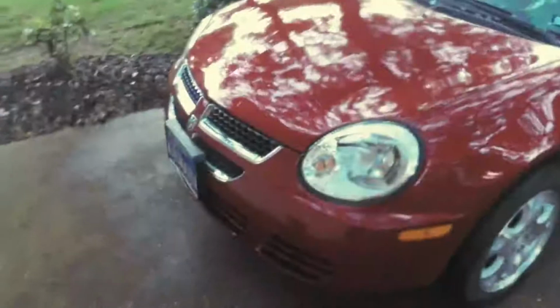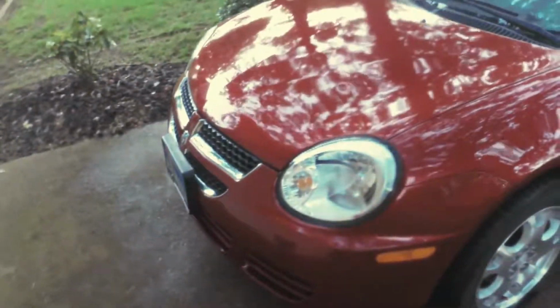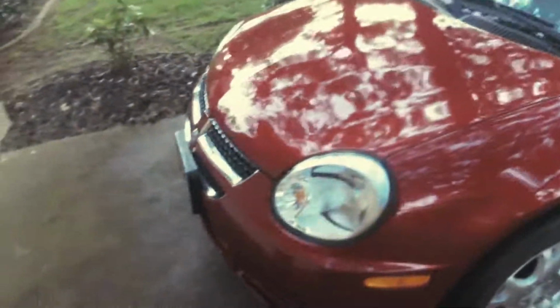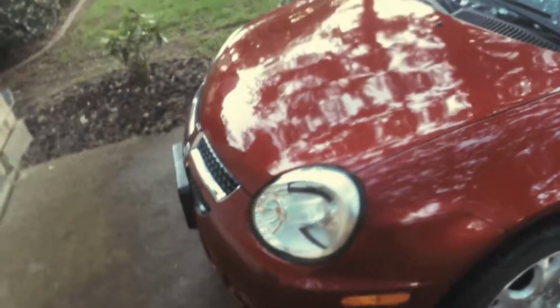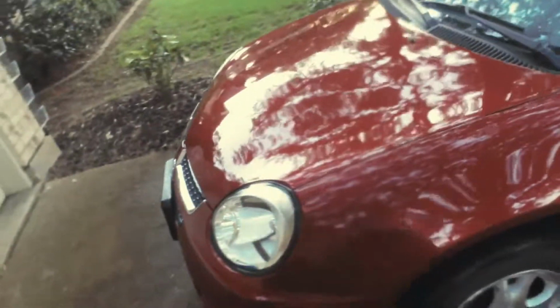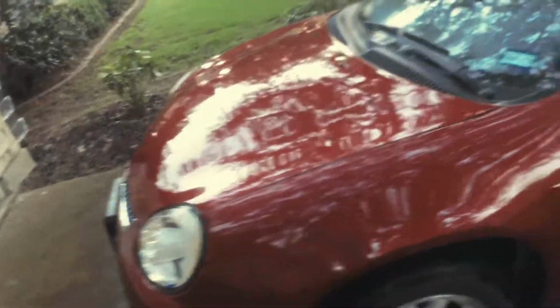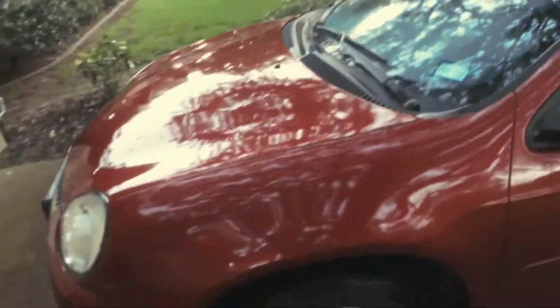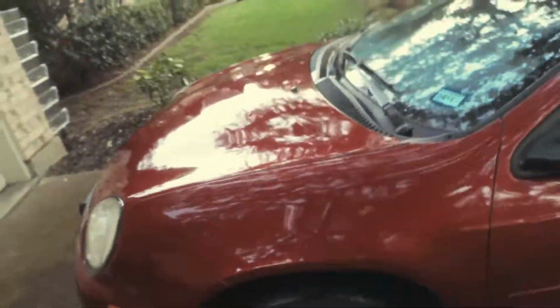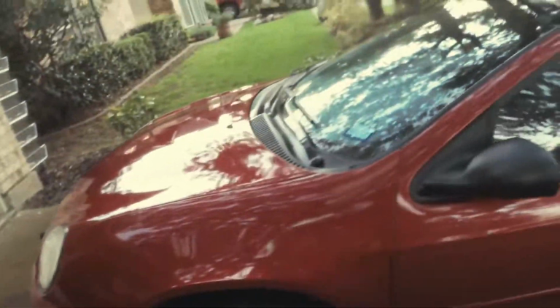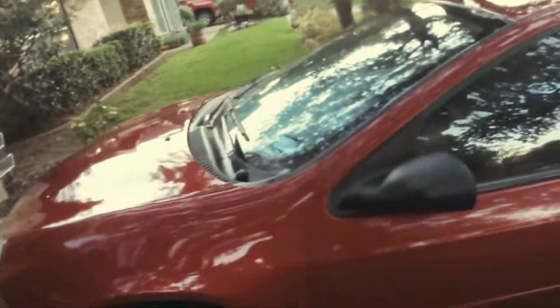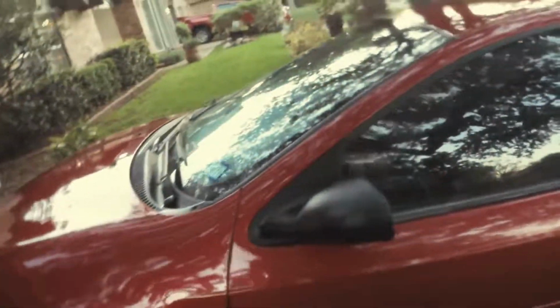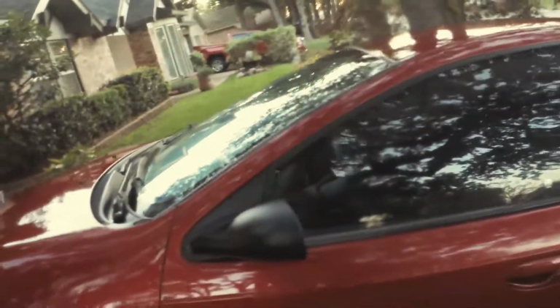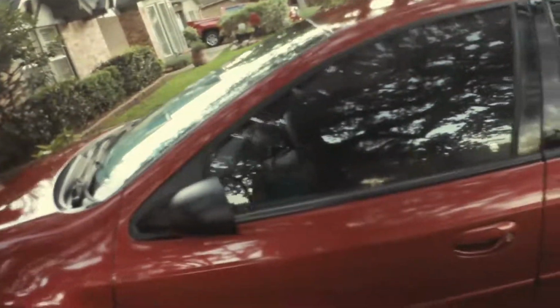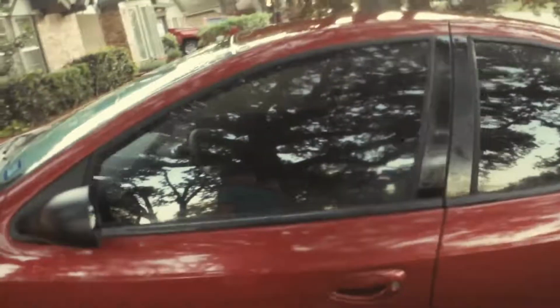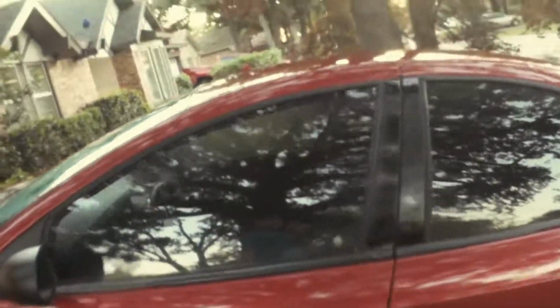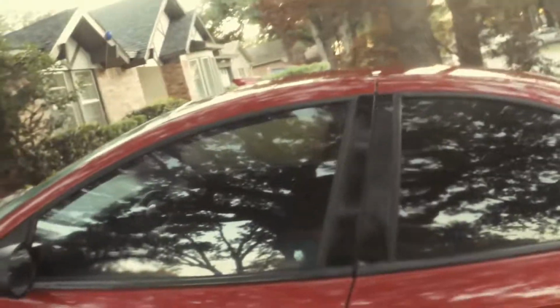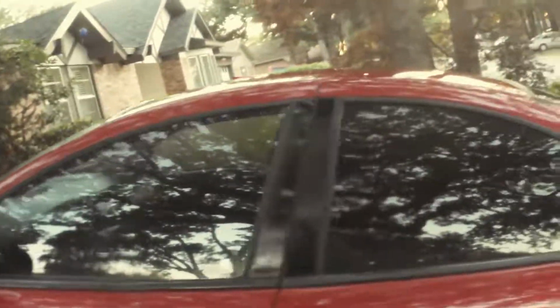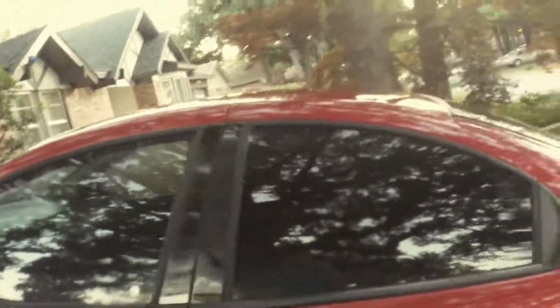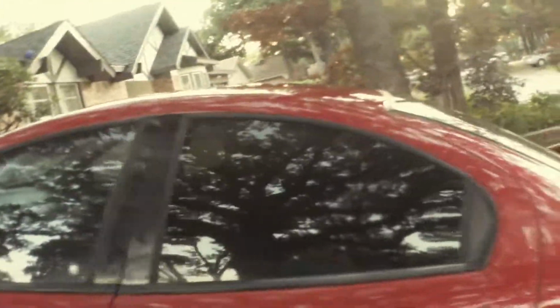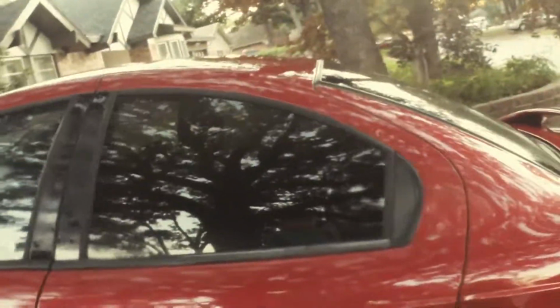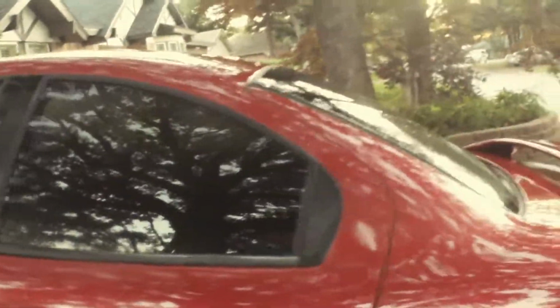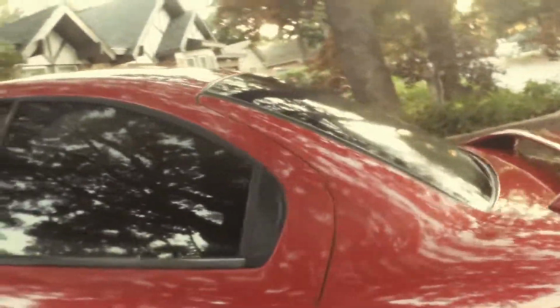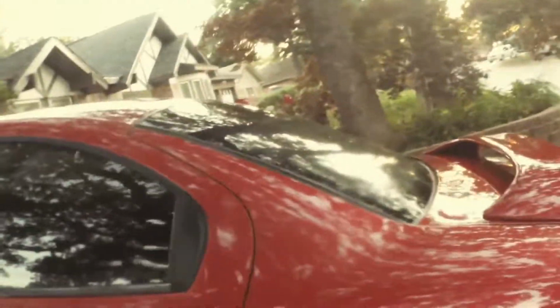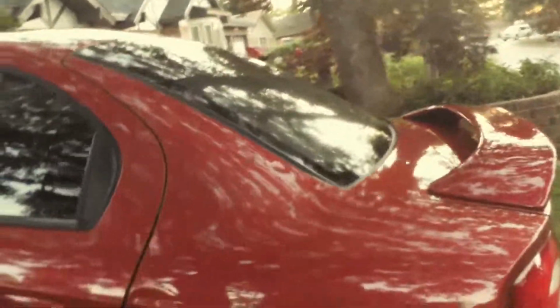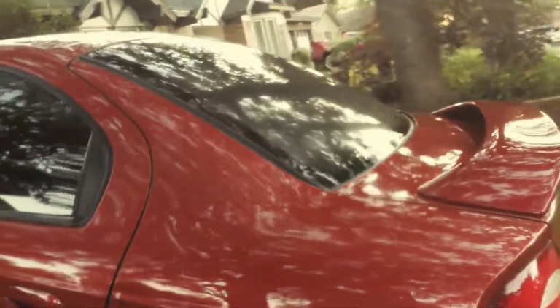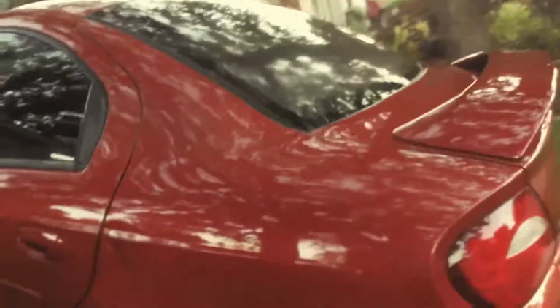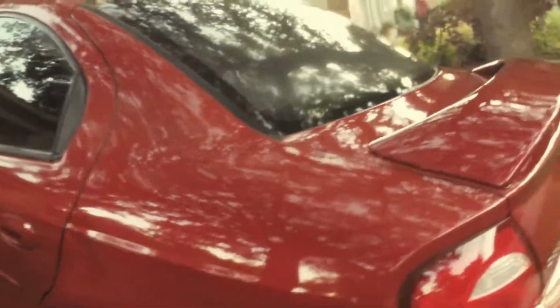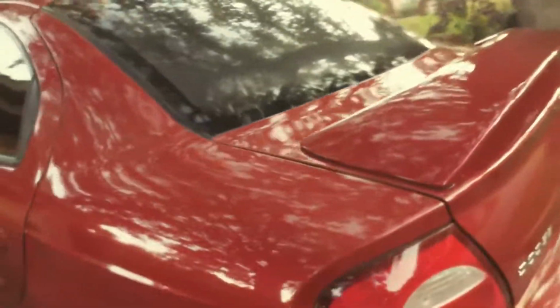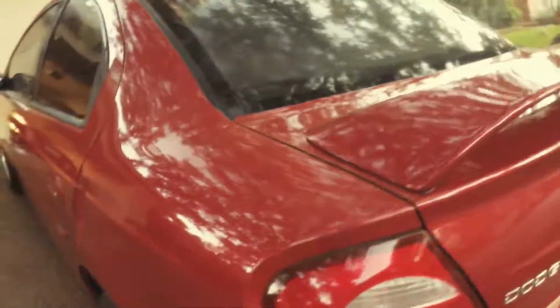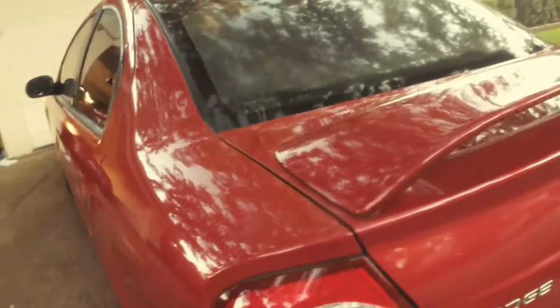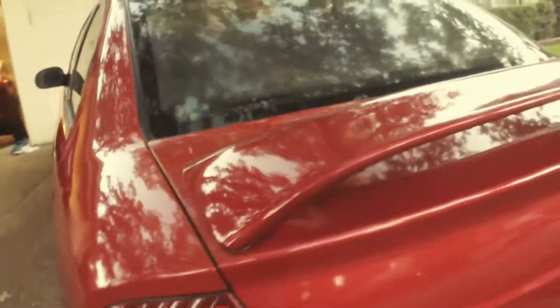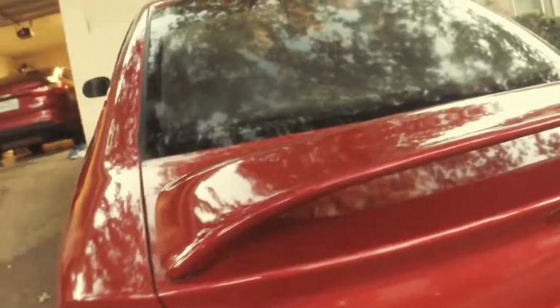Hey guys, RCNN here. Today I'm making a video of my 2002 Dodge Neon. This is my dad's old car that he passed on to me and I am just taking care of it, making sure it's working and cleaning it.